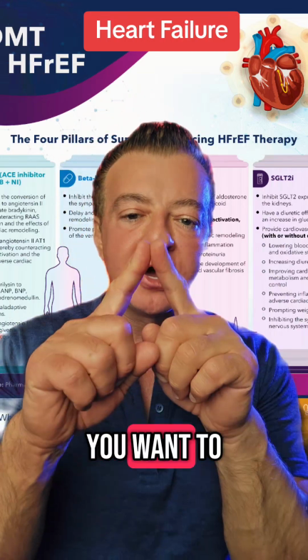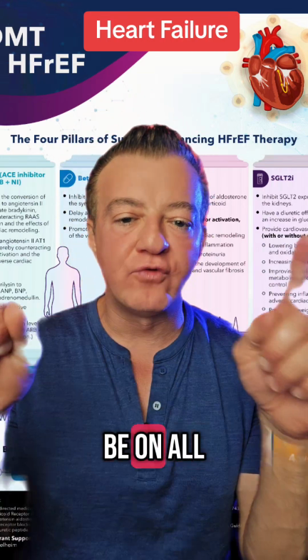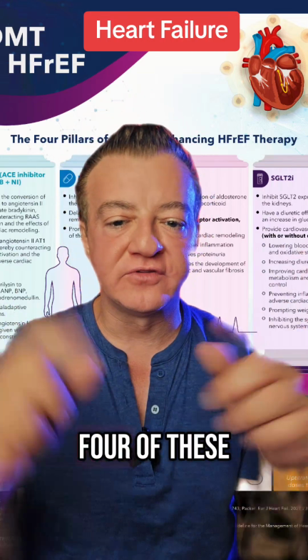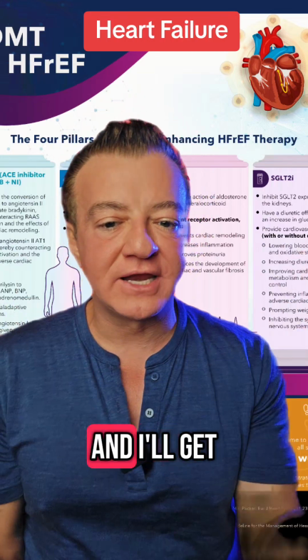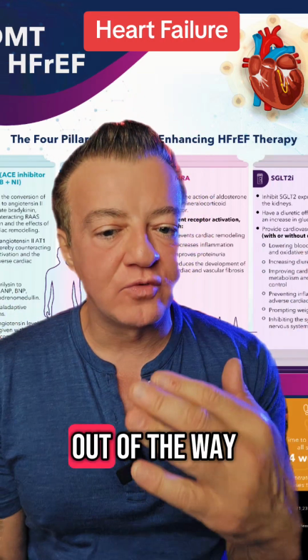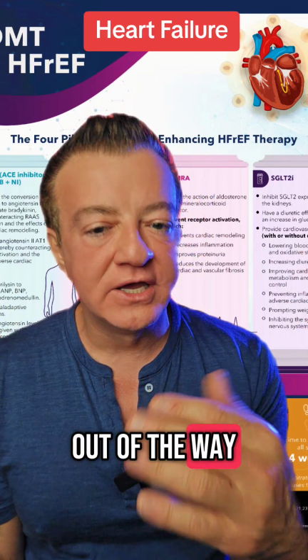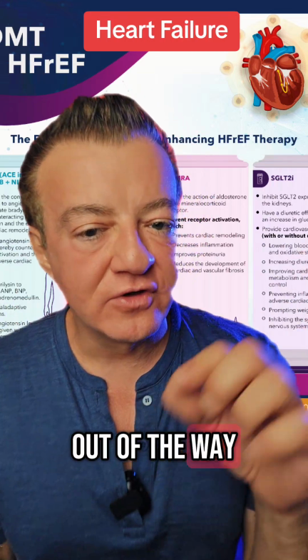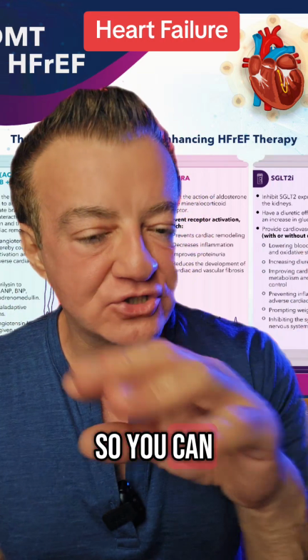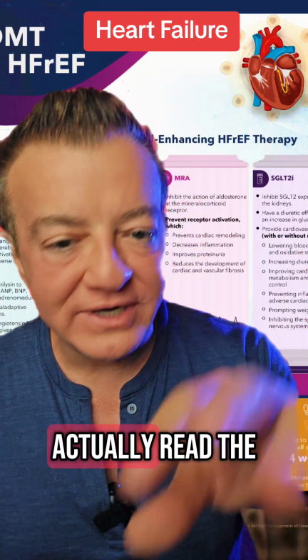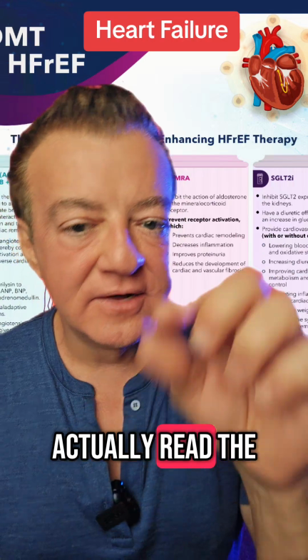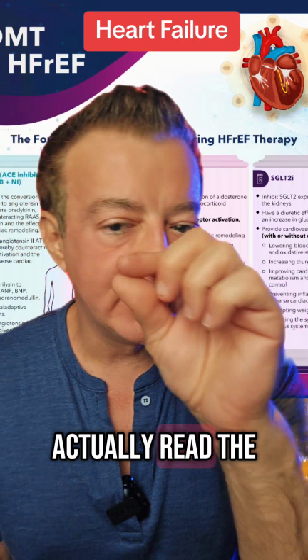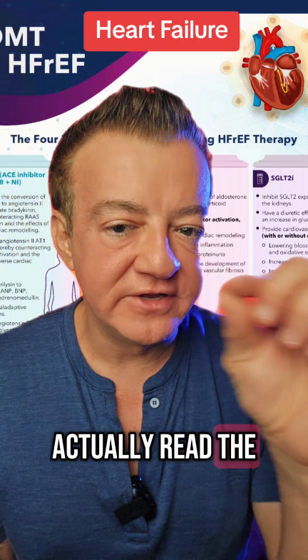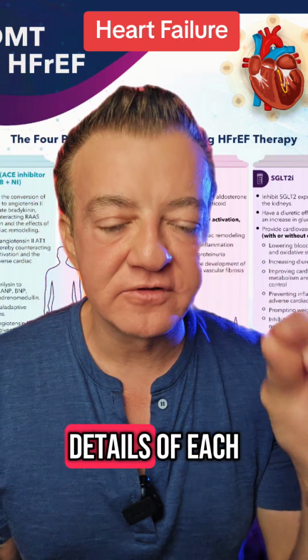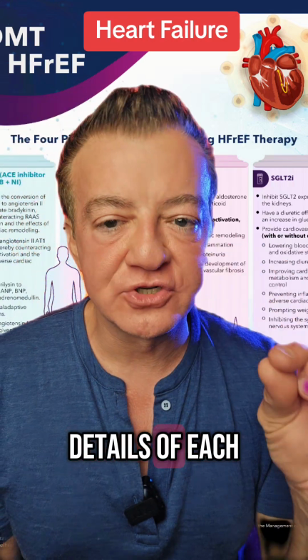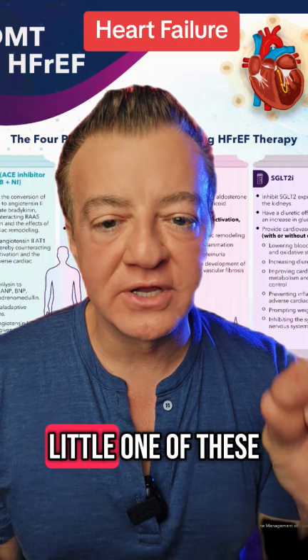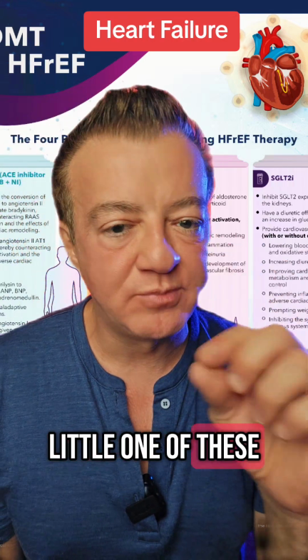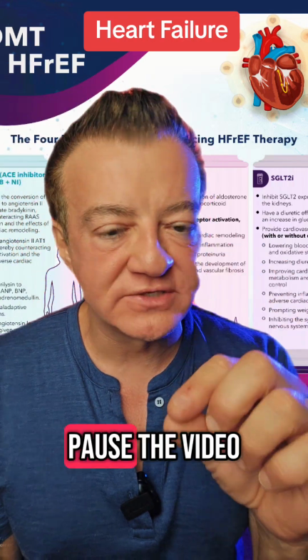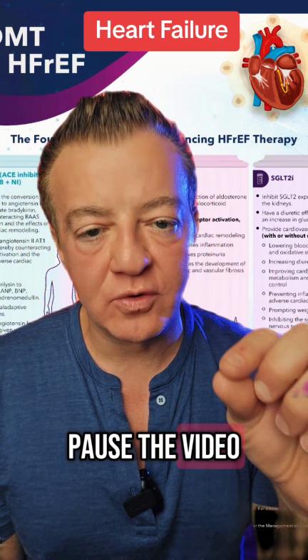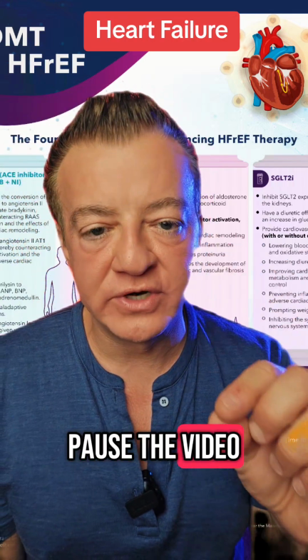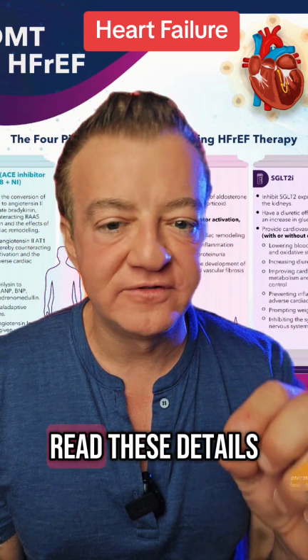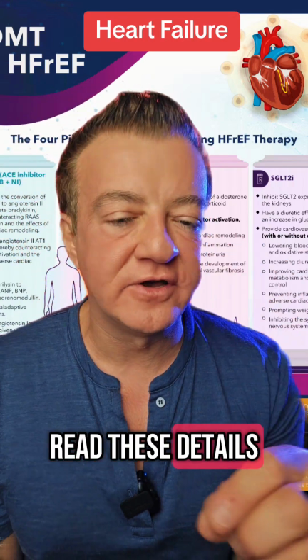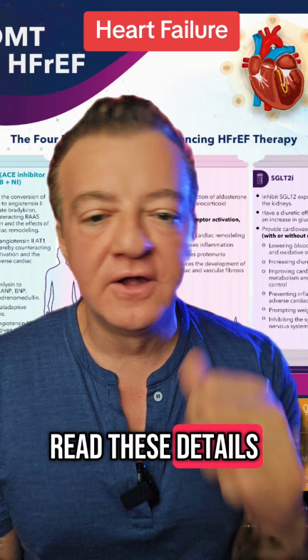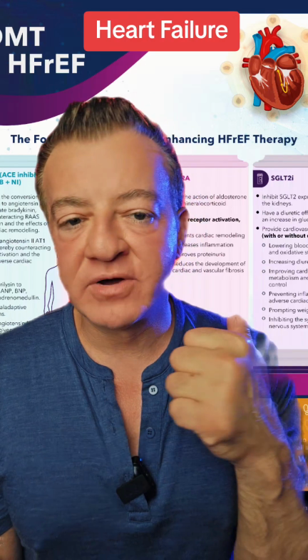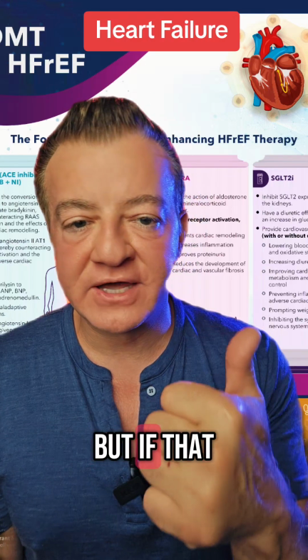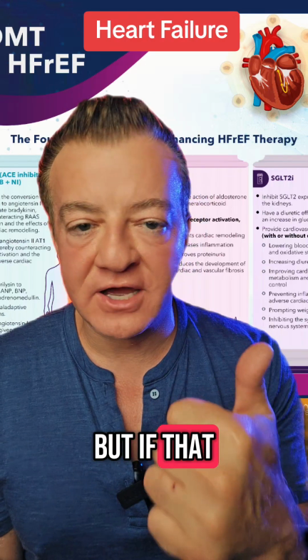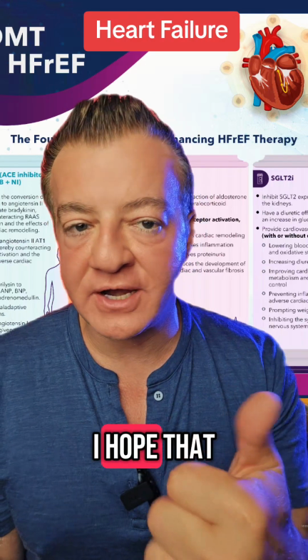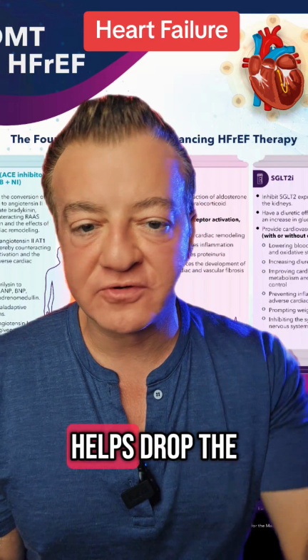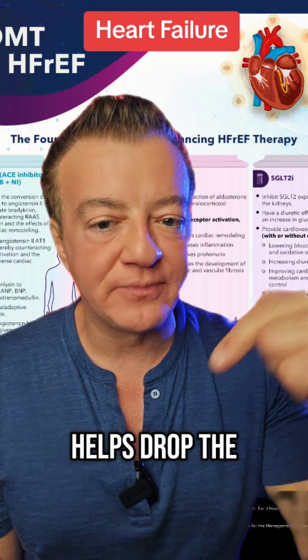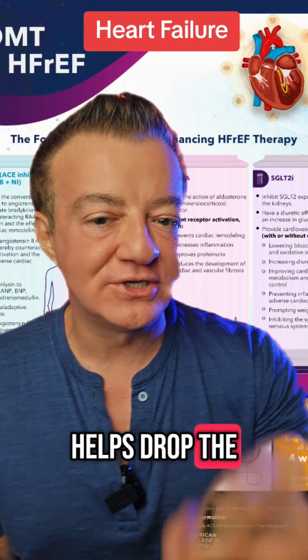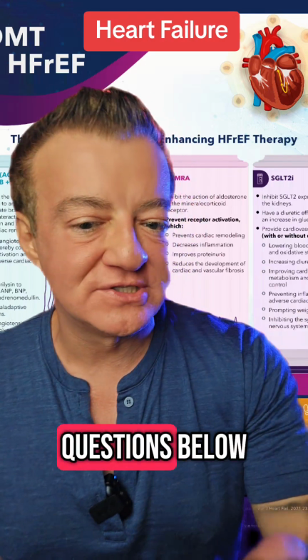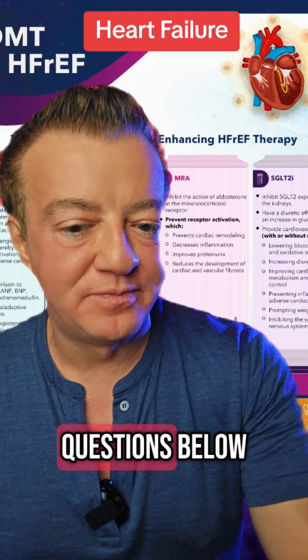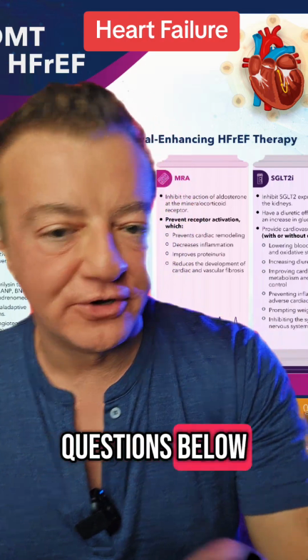You want to be on all four of these. I'll get out of the way so you can read the details of each one — pause the video and read these details. I hope that helps. Drop your questions below.